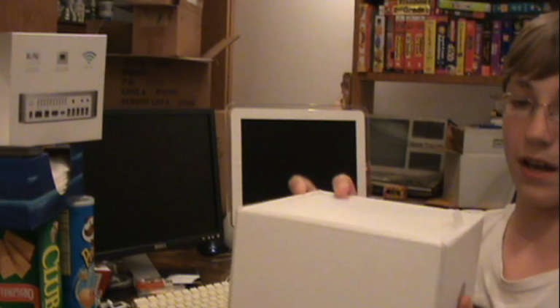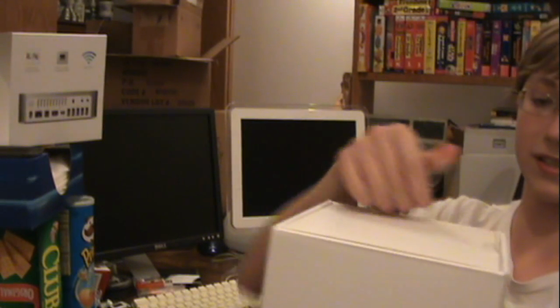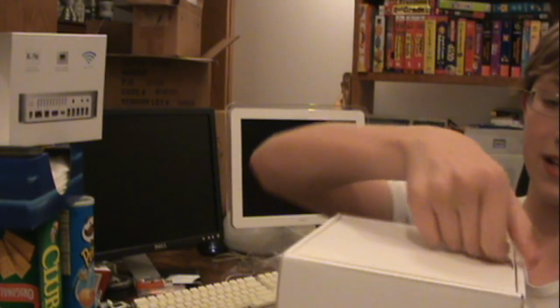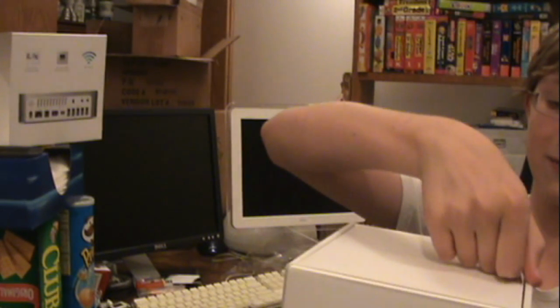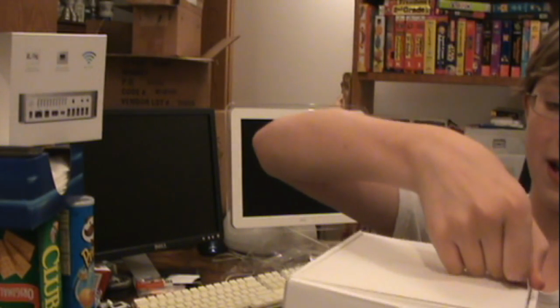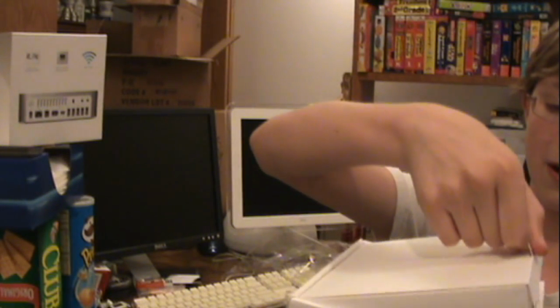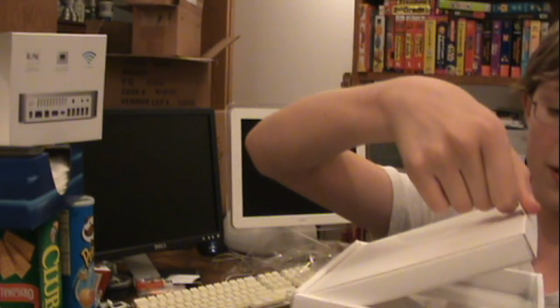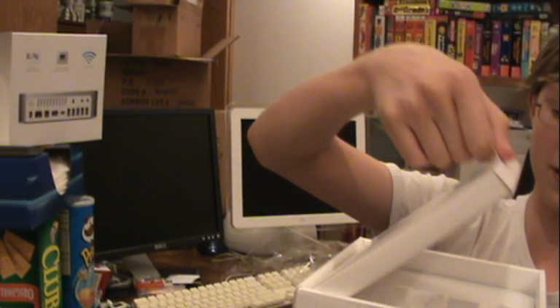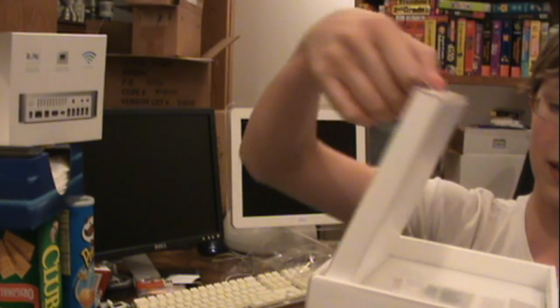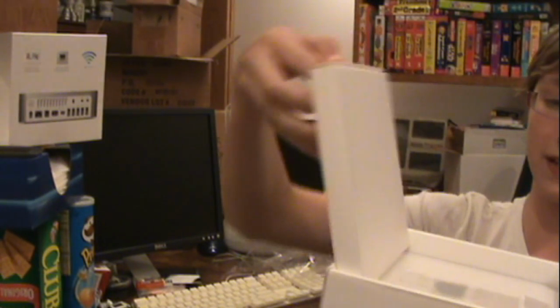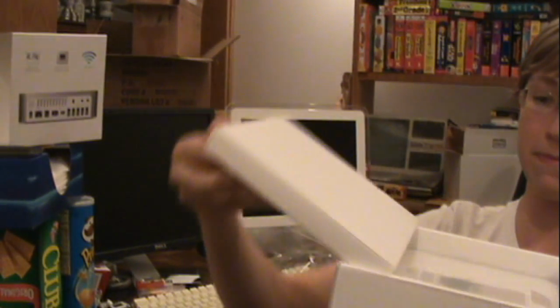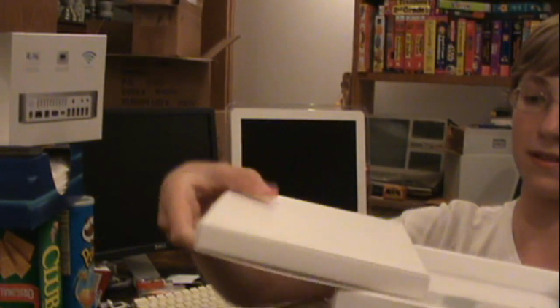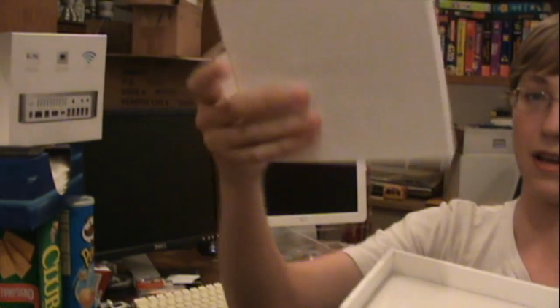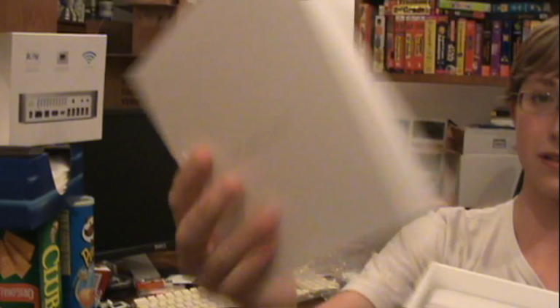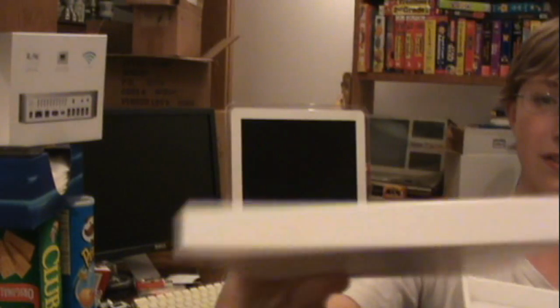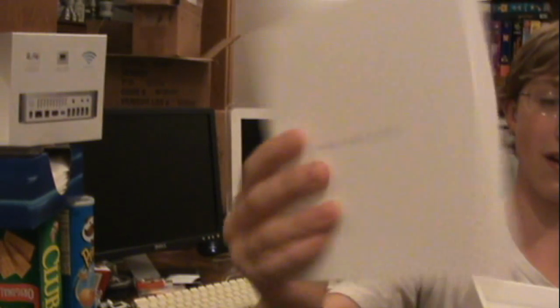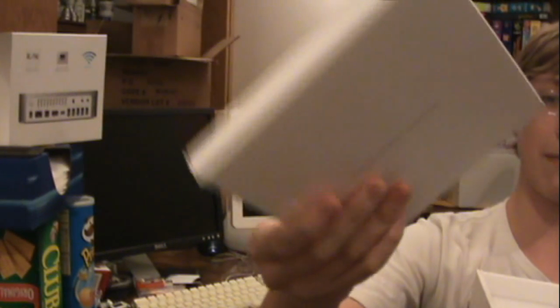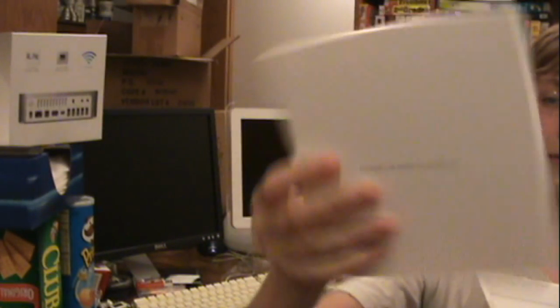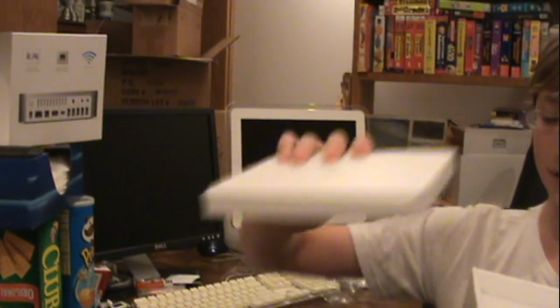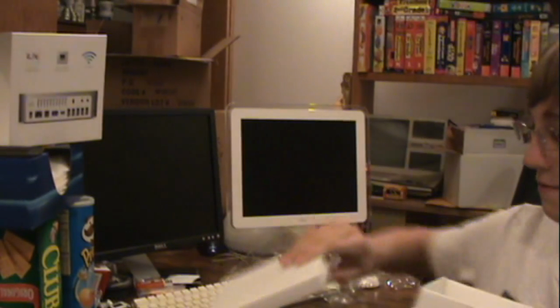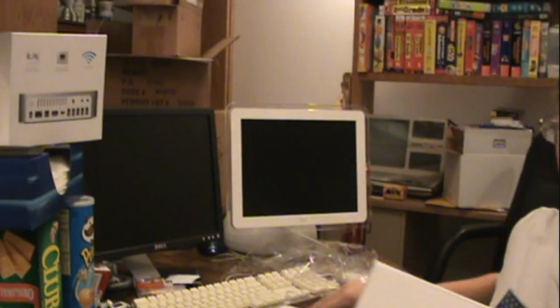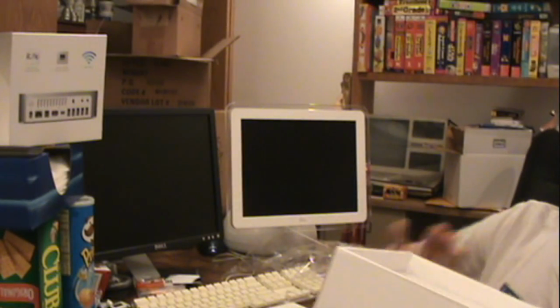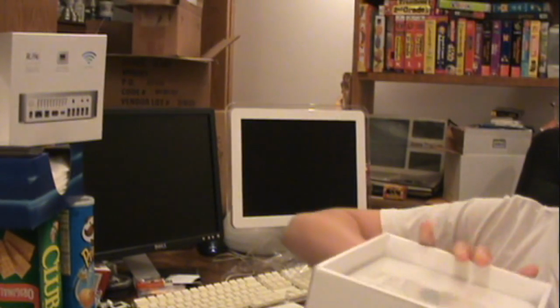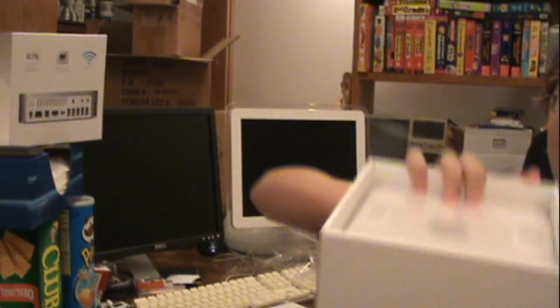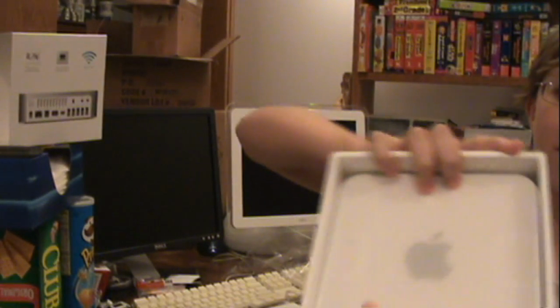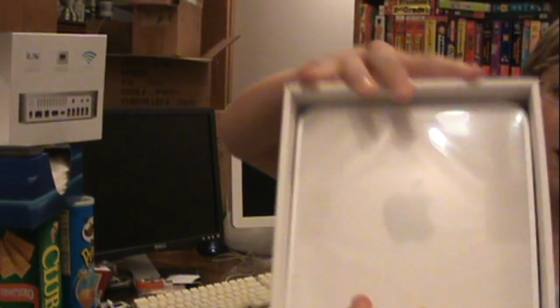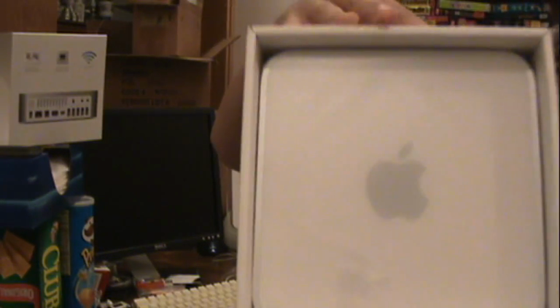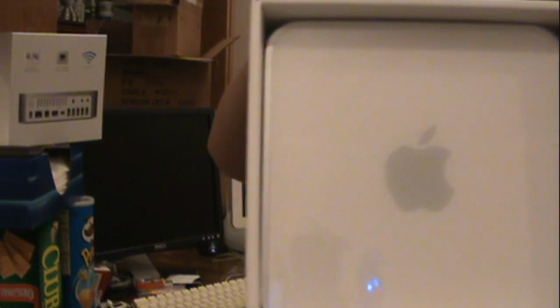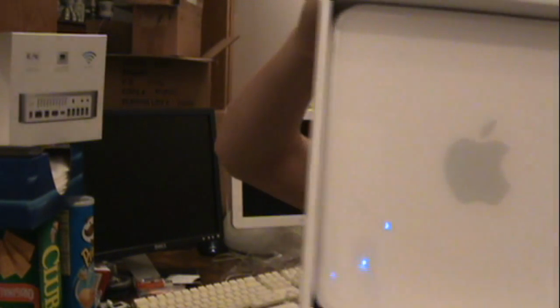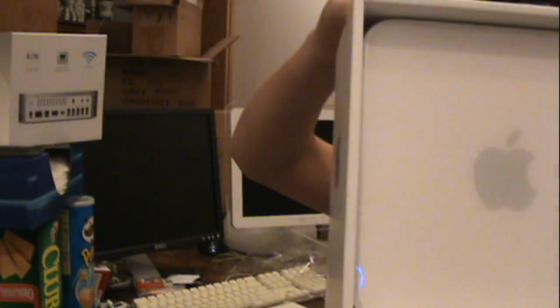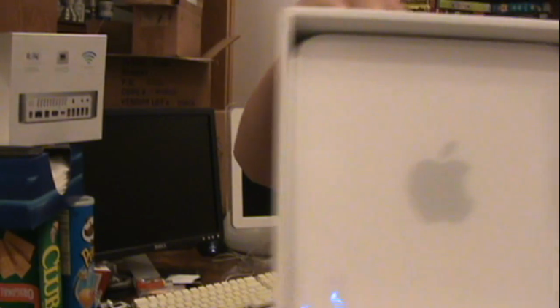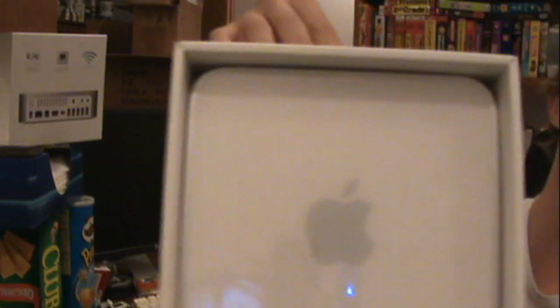It looks like it's one of the iPod ones where you just lift it up. This looks like all my manuals and stuff, and right there is the Mini.